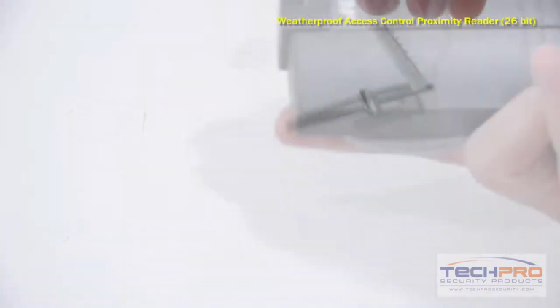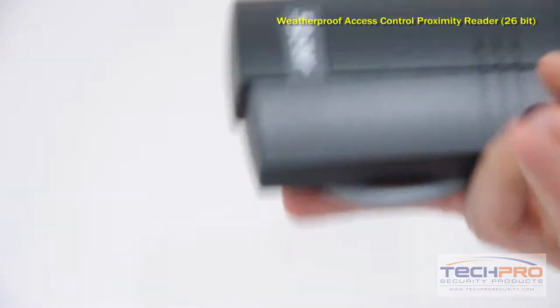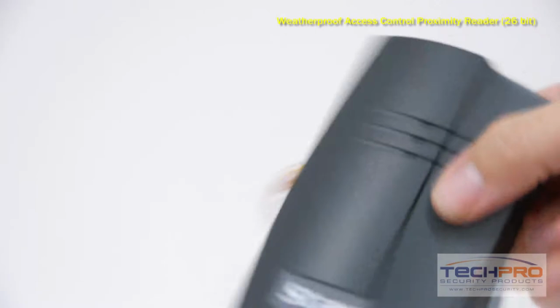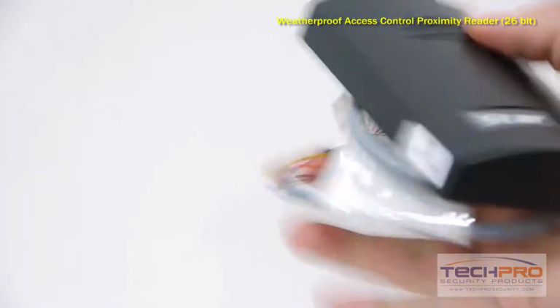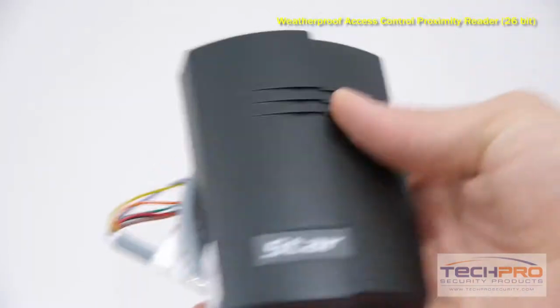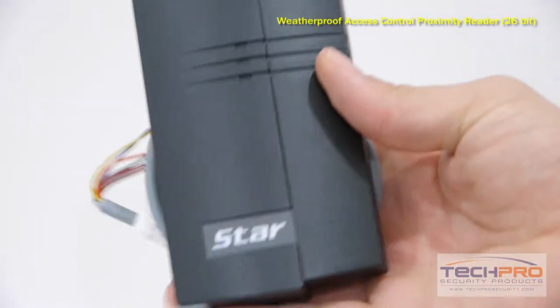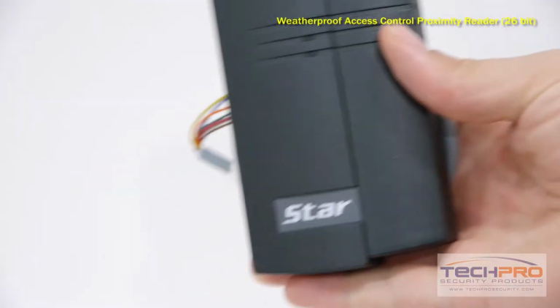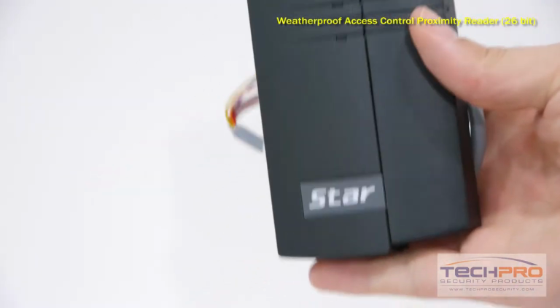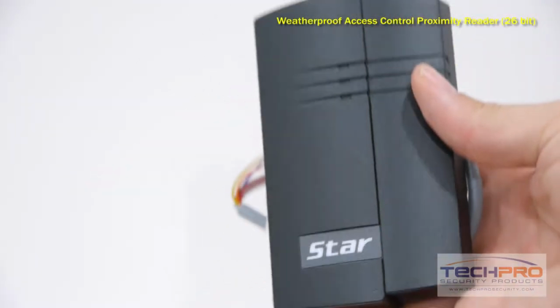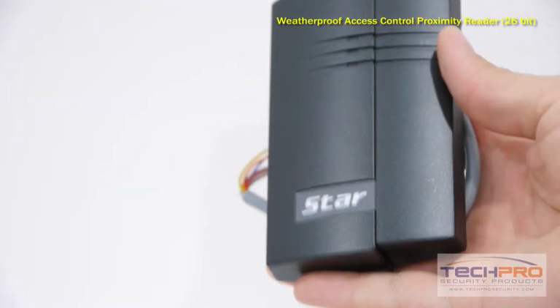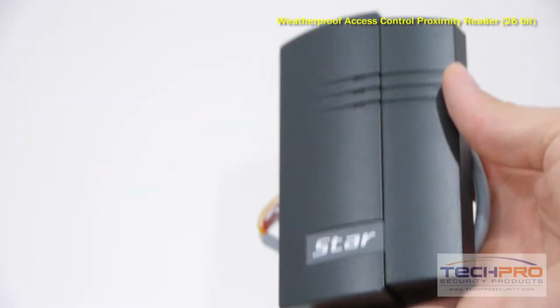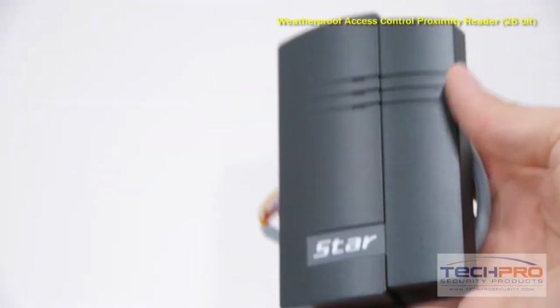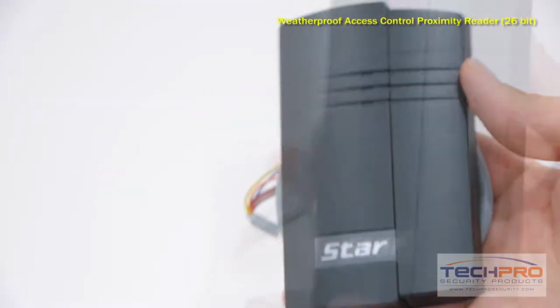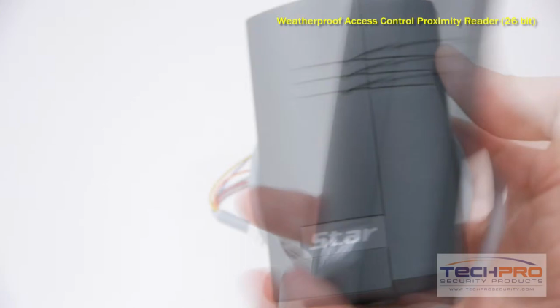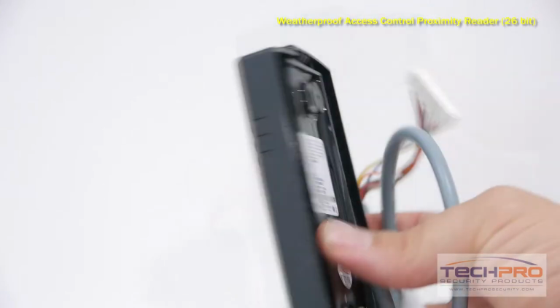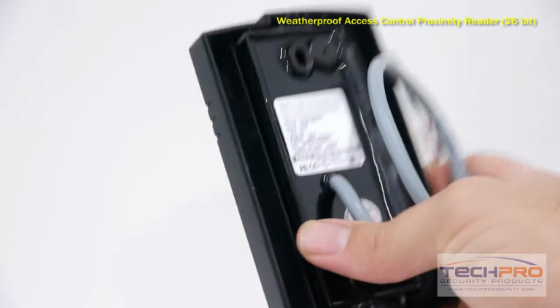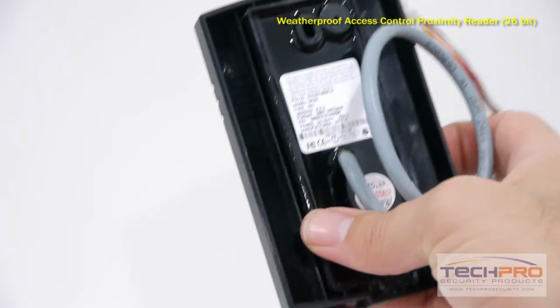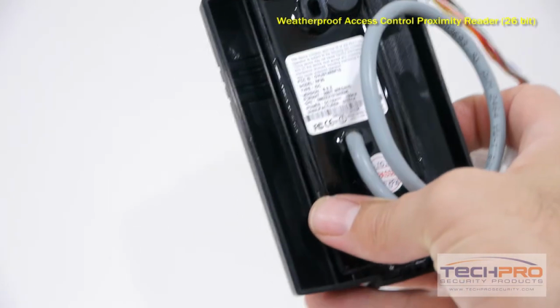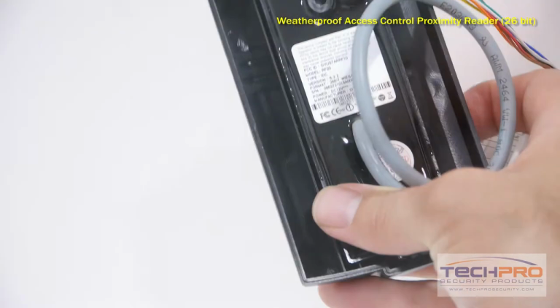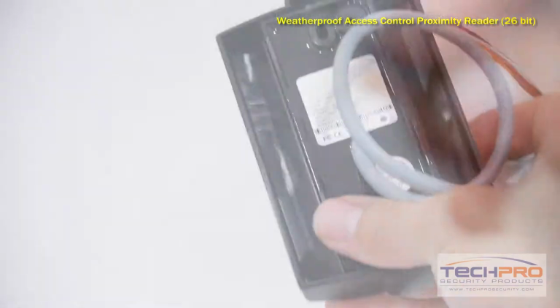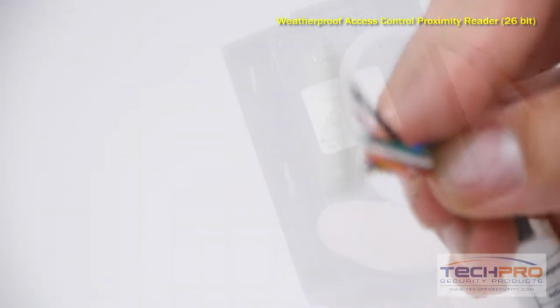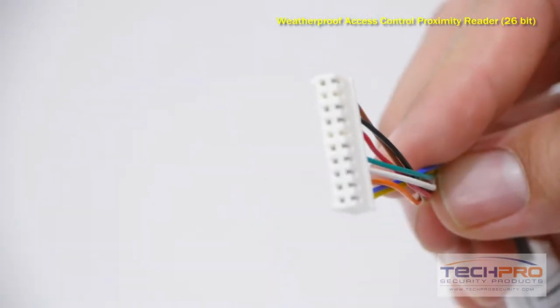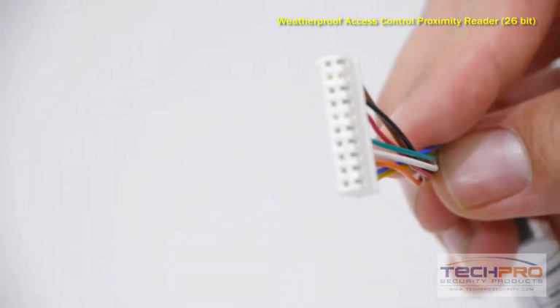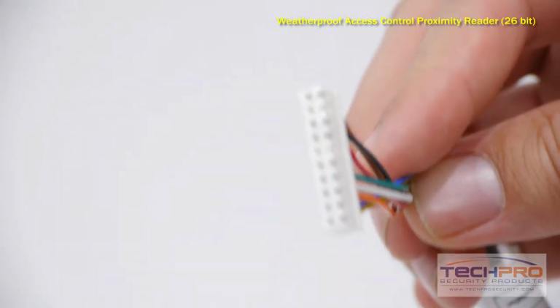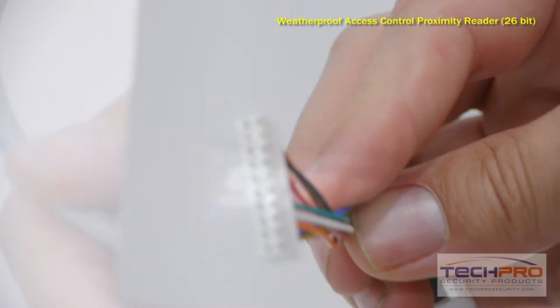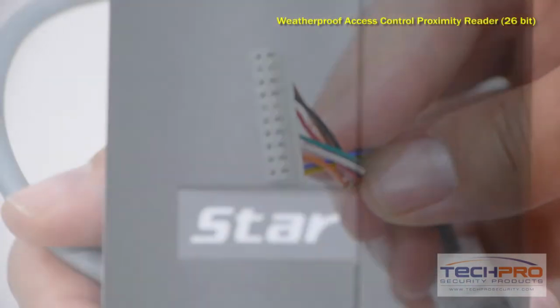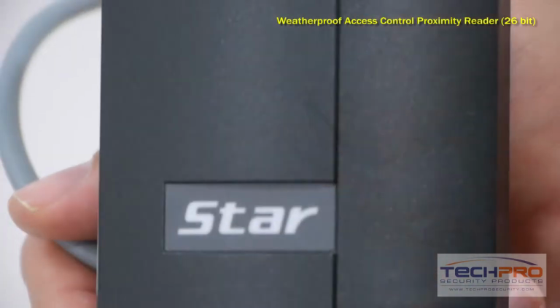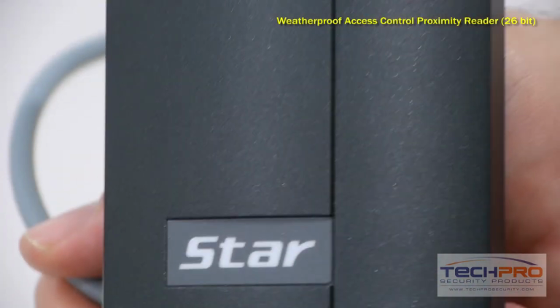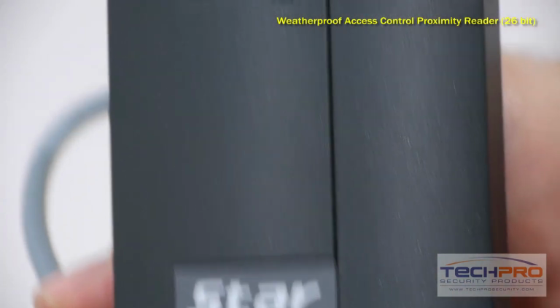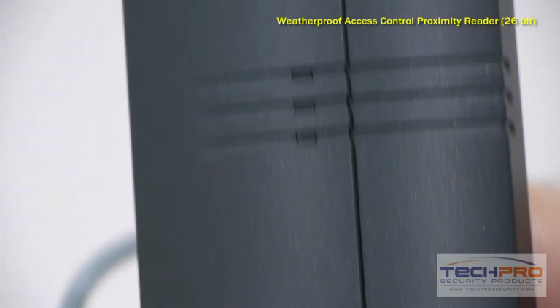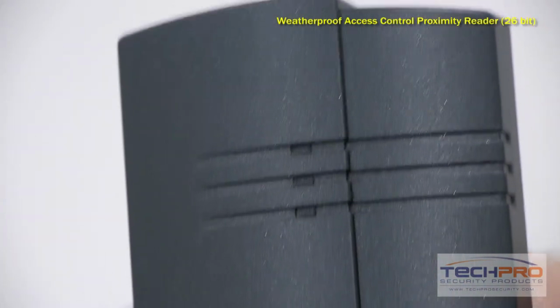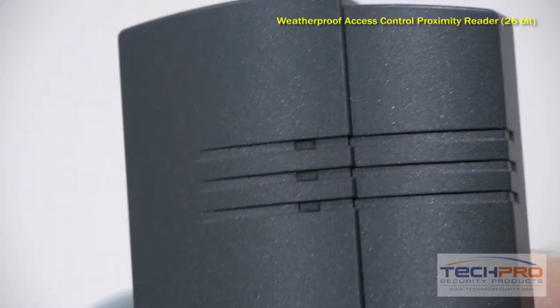You can use a variety of proximity cards and tags with this reader. Key fobs and stick-on tags will register up to 2 inches away. Slim proximity cards will work up to 2.75 inches away, and our clamshell cards up to 4 inches away. This reader requires connection to an Axis Control Panel.